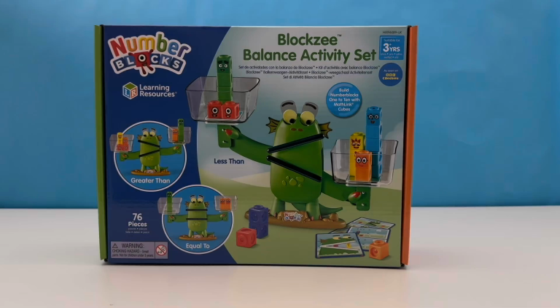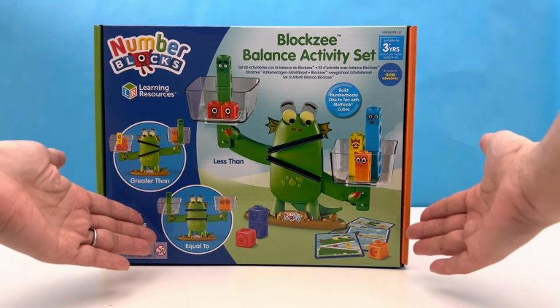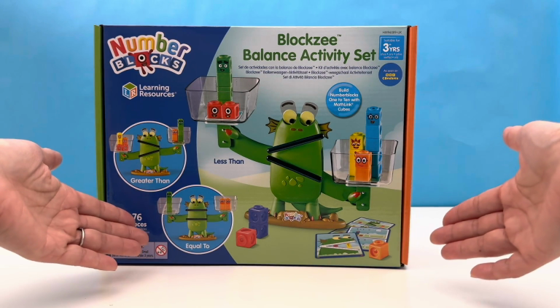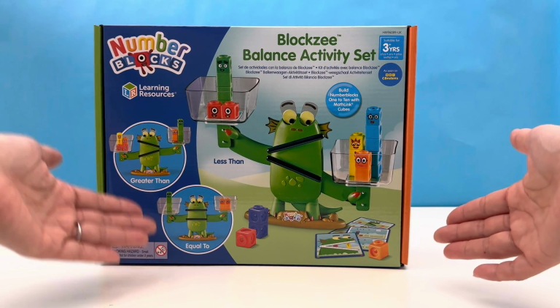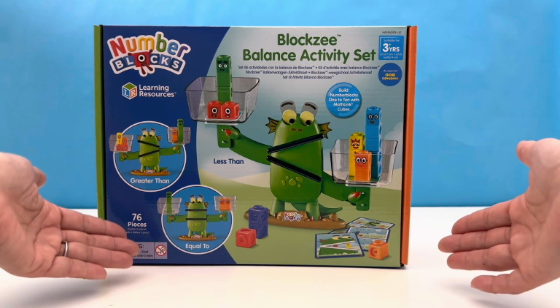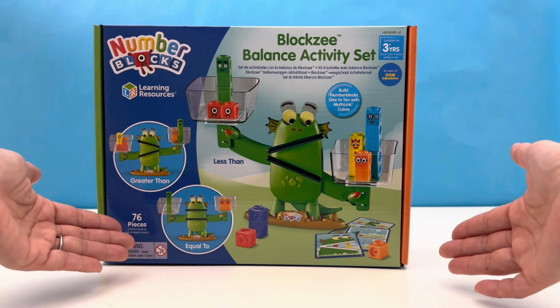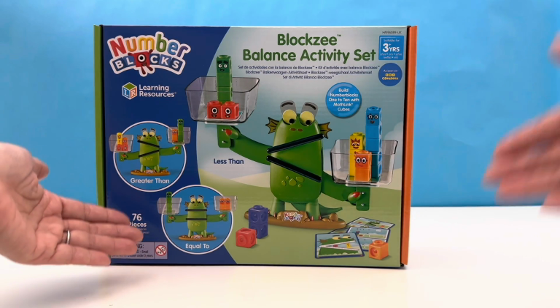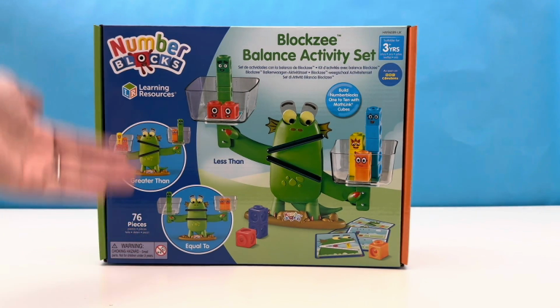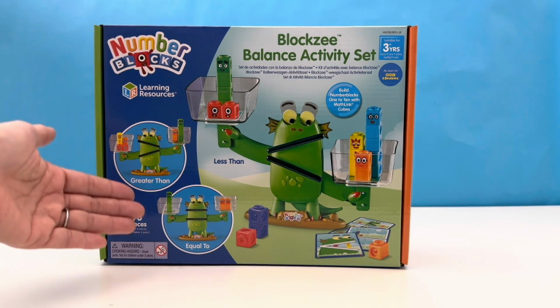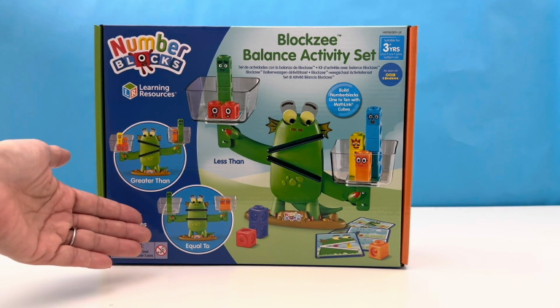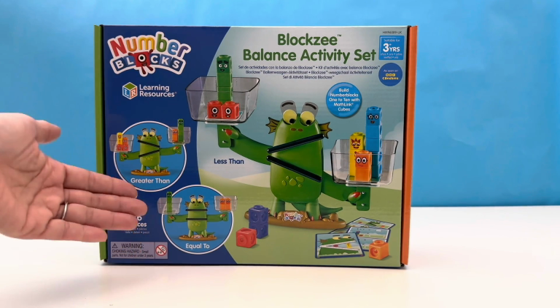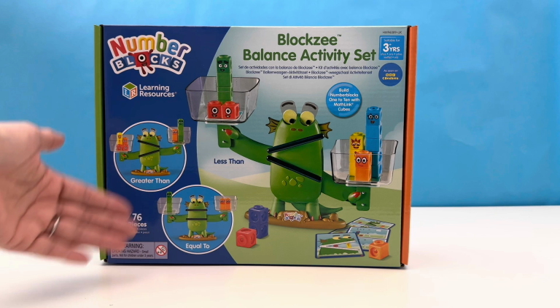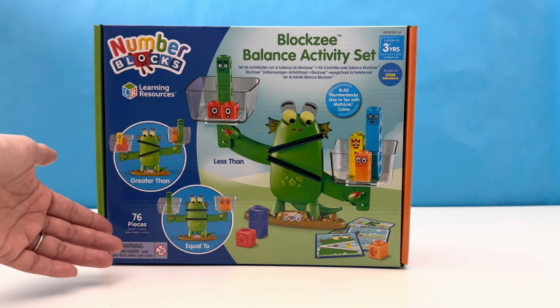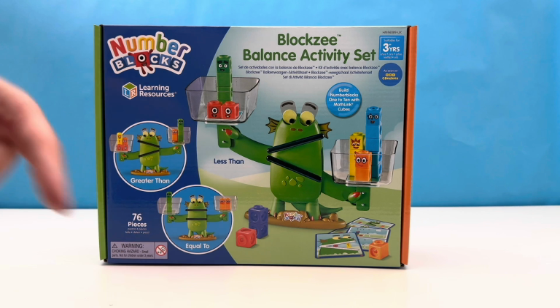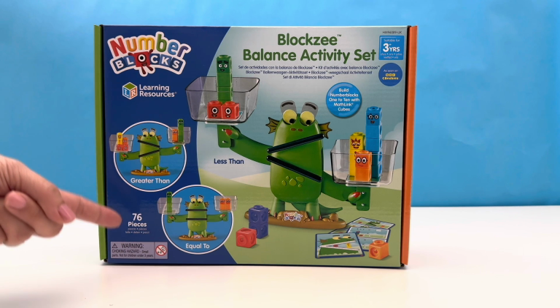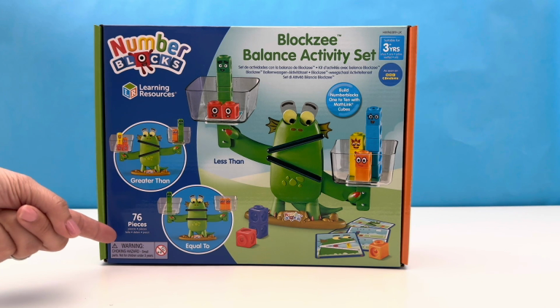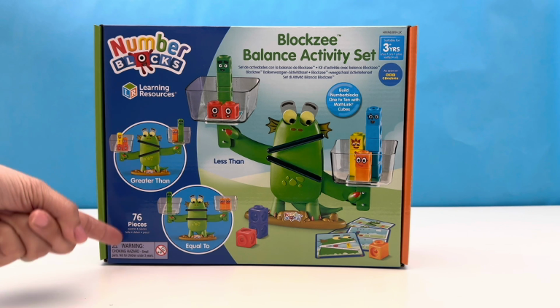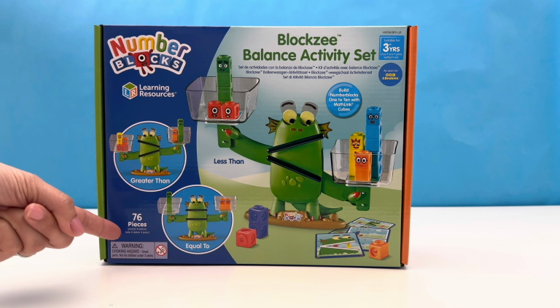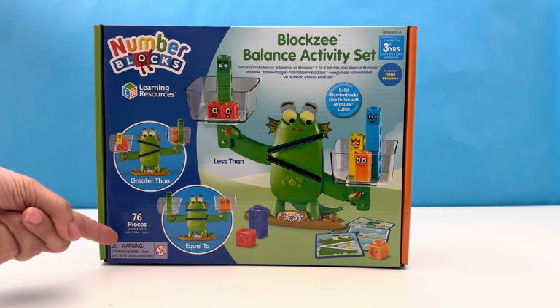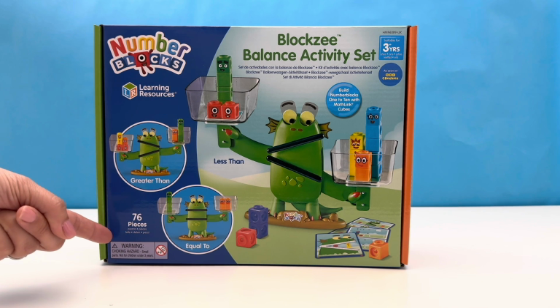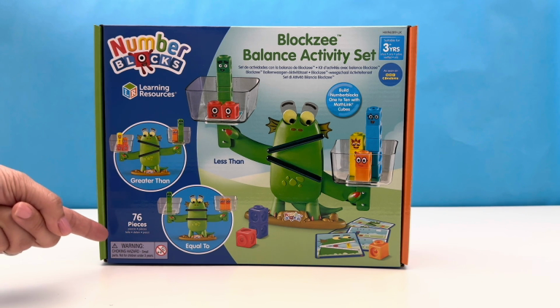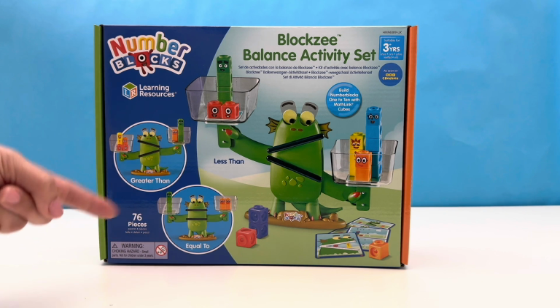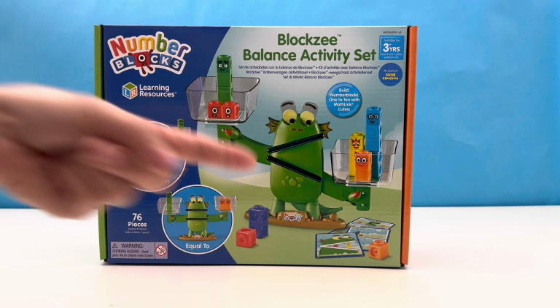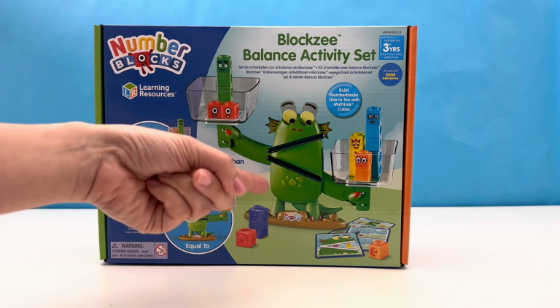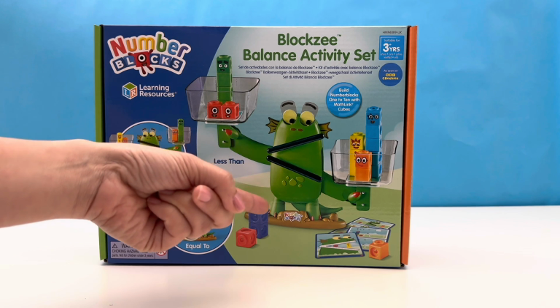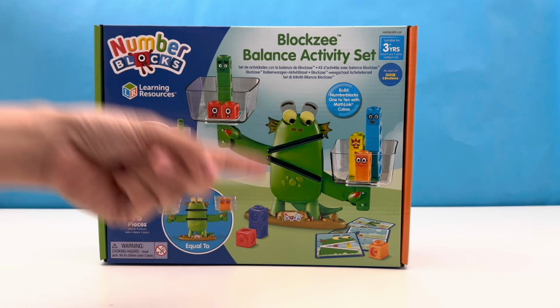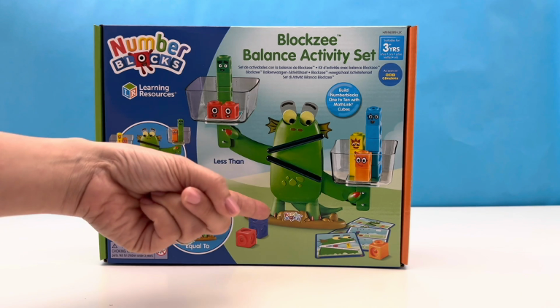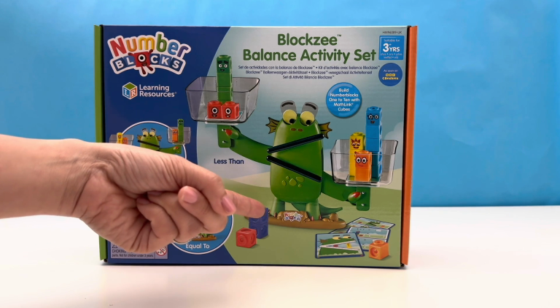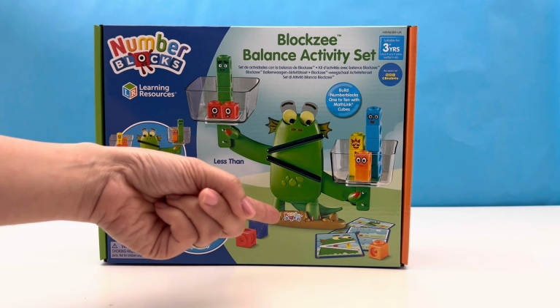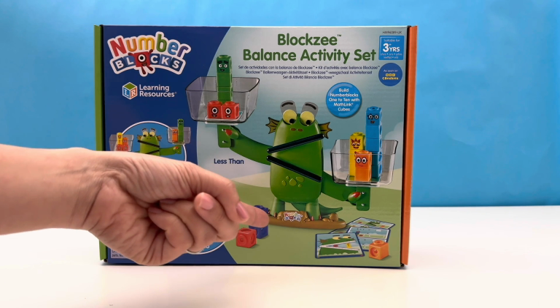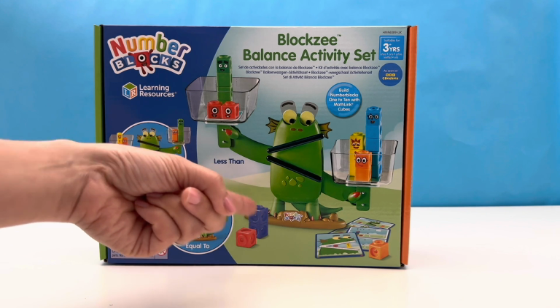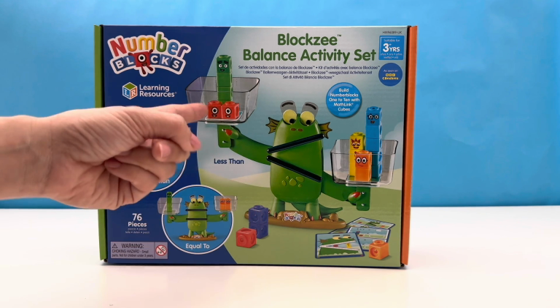Hello friends! Today we've got a new toy from the Numberblocks — it's the Bloxy Balance Activity Set, and it comes with 76 pieces featuring the one and only Bloxy, and she will be performing her balancing tricks today.